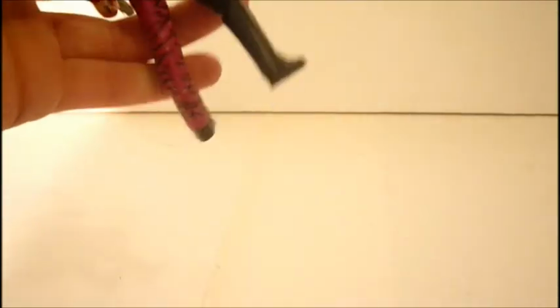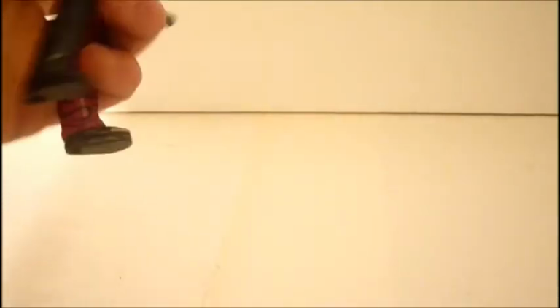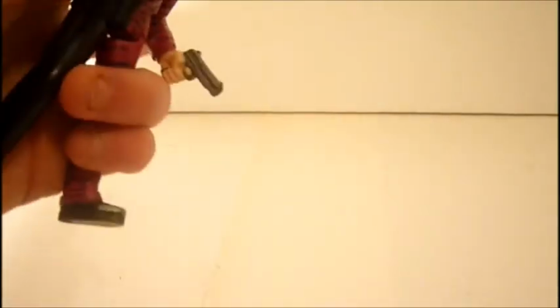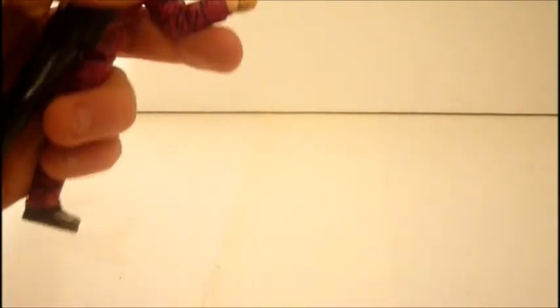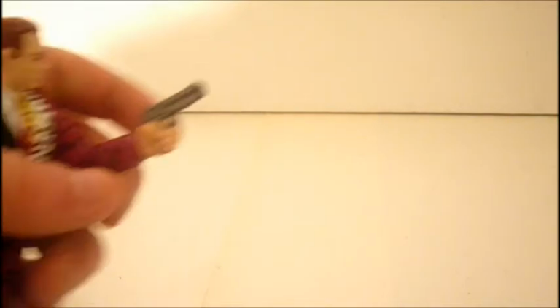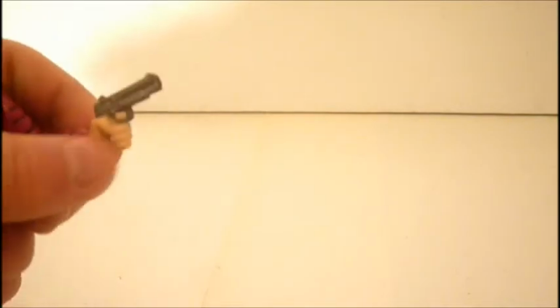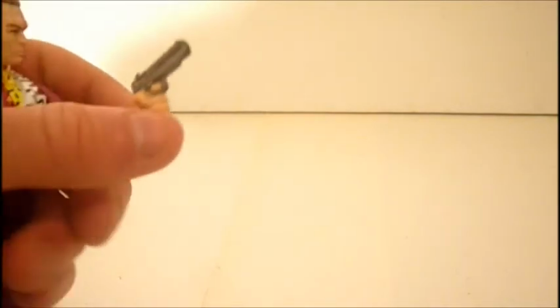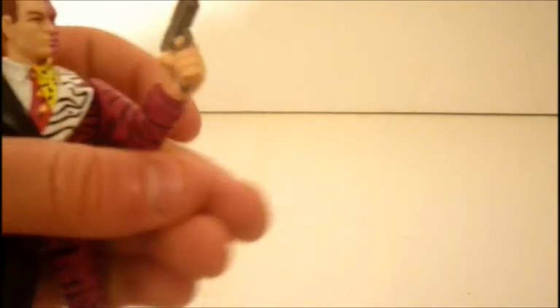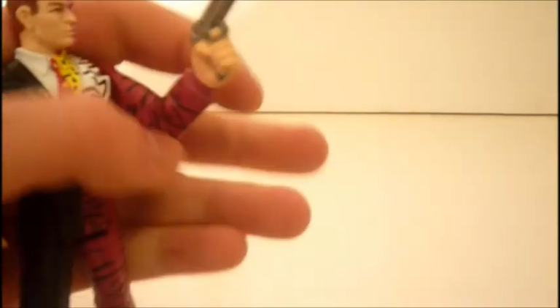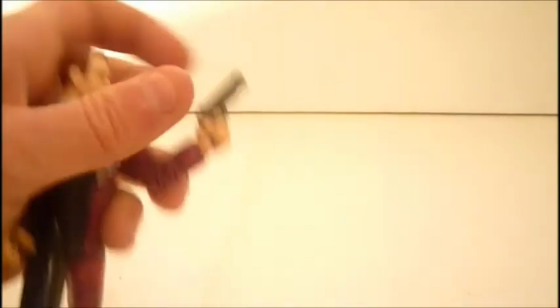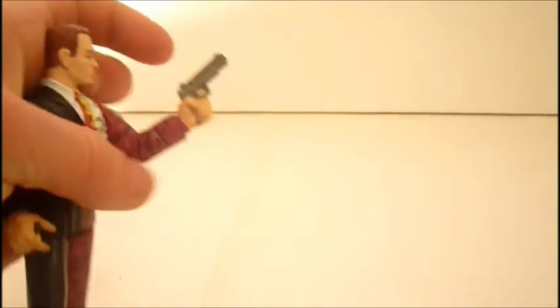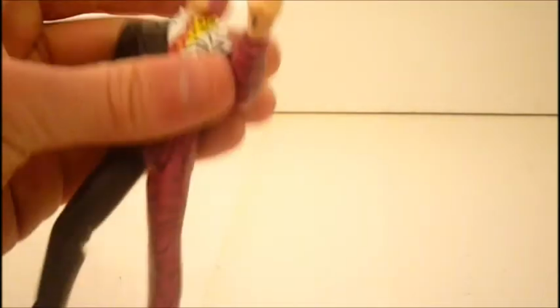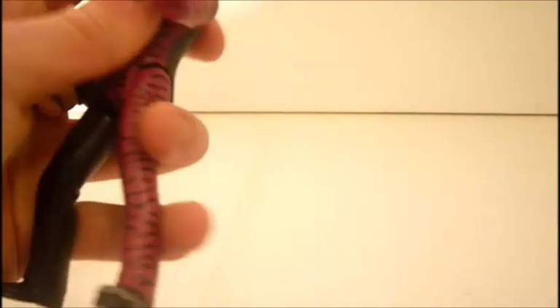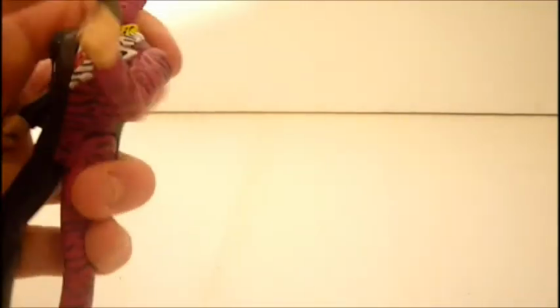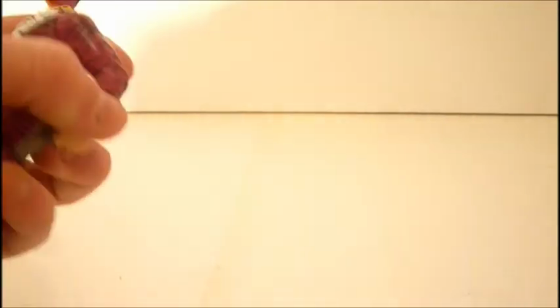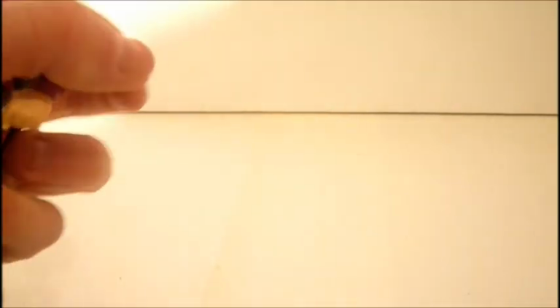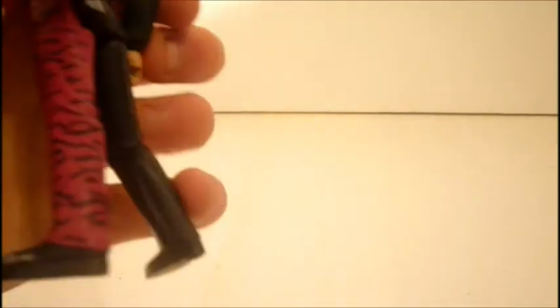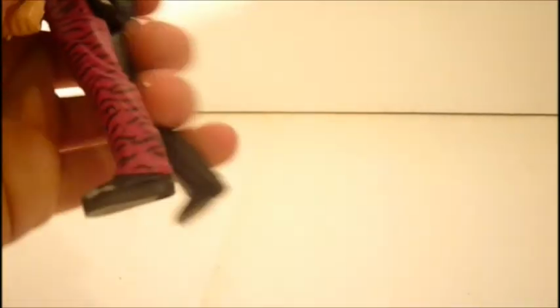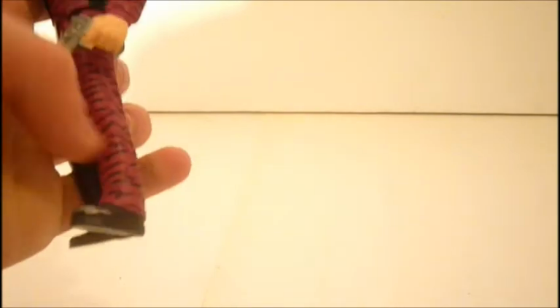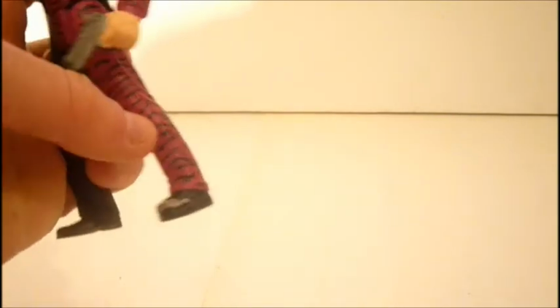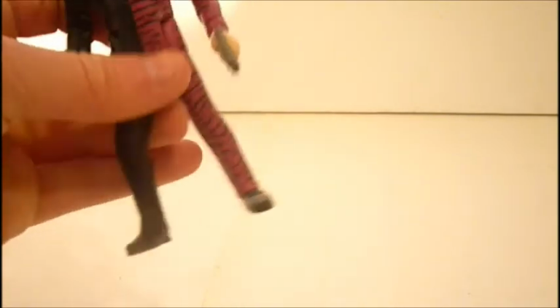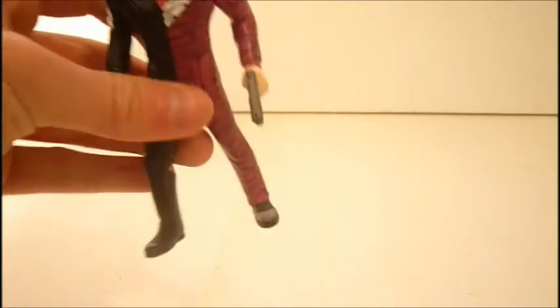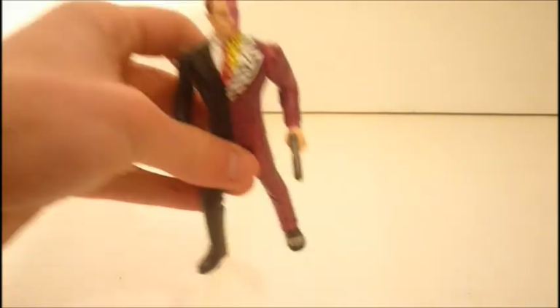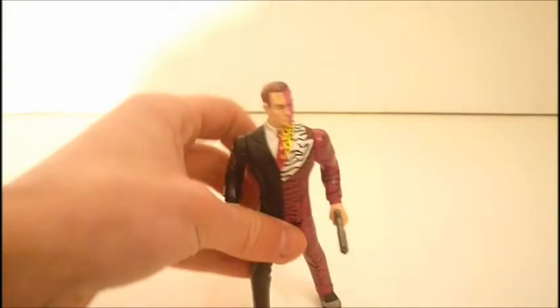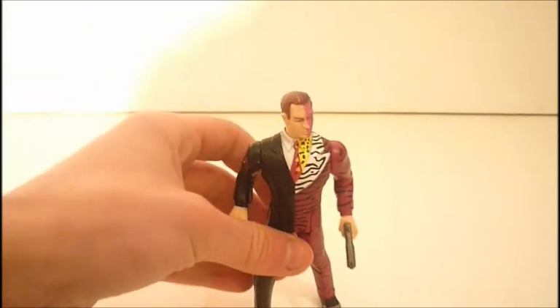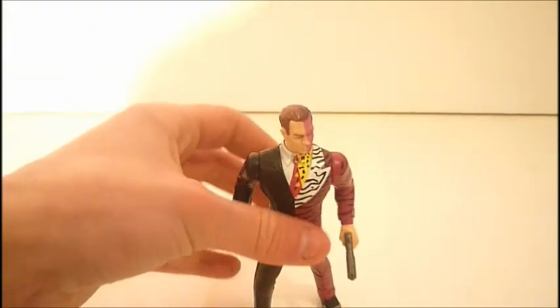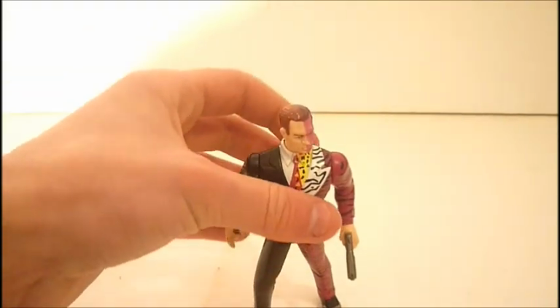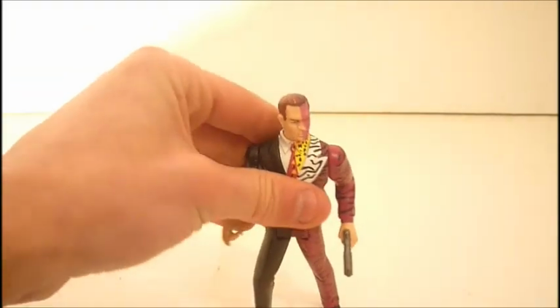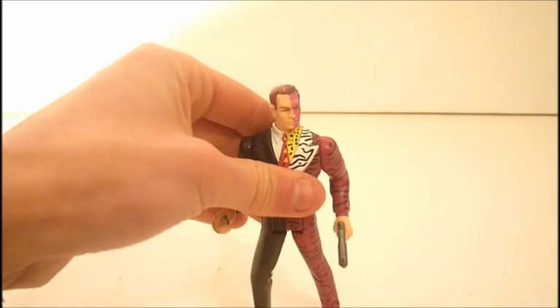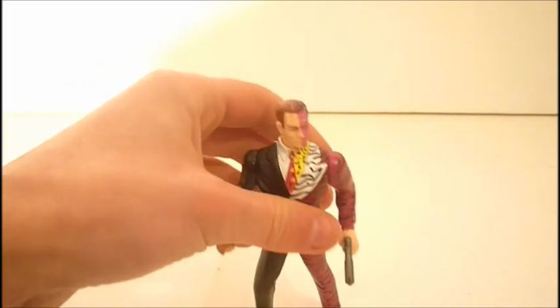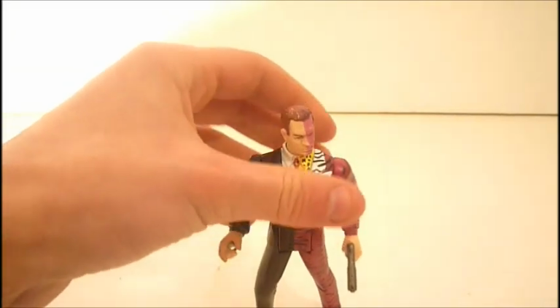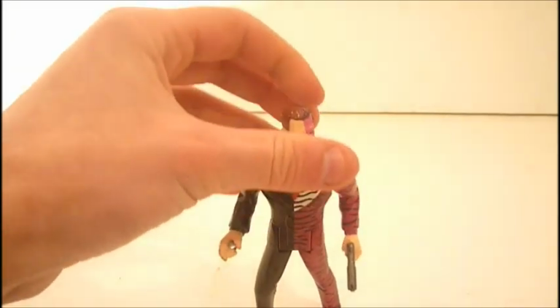His only accessory is his pistol, his gun, which is molded in. And he did come with a coin and a kind of a rocket launcher thing.